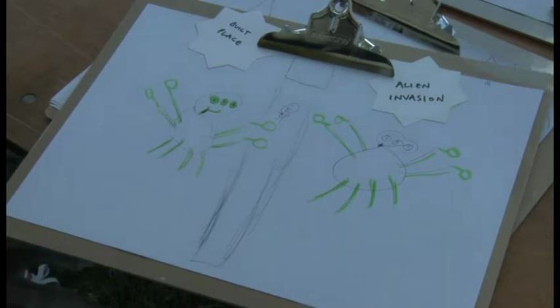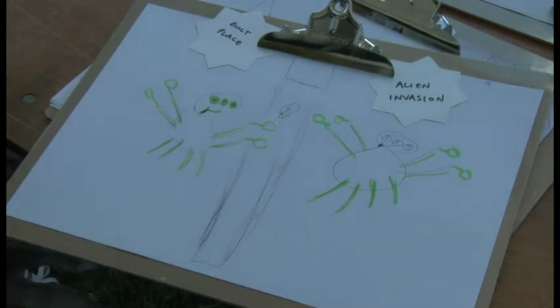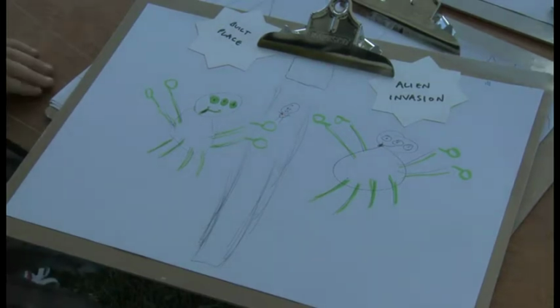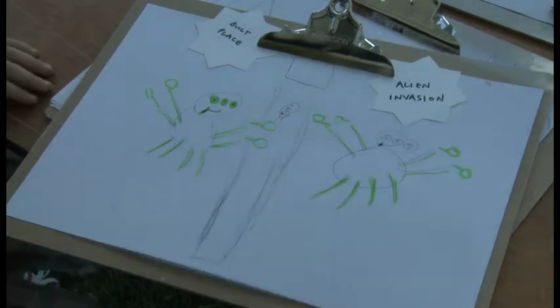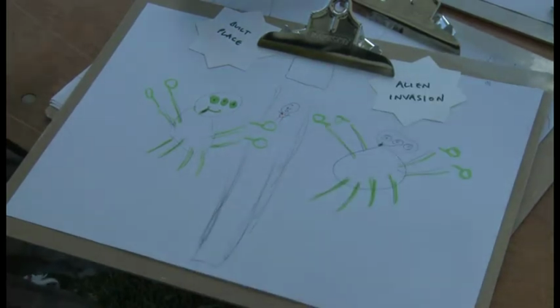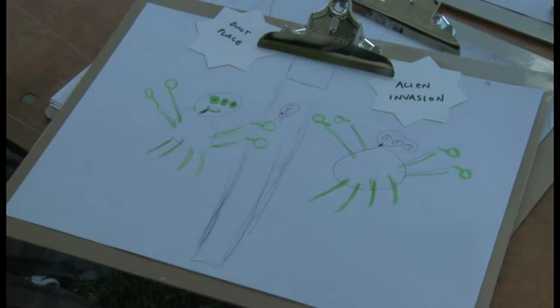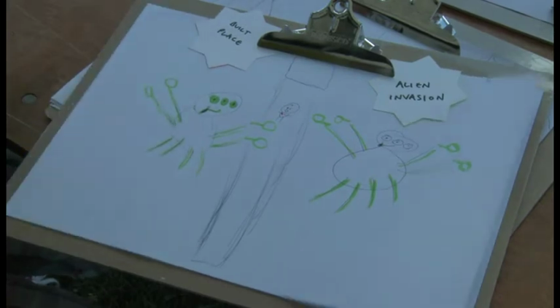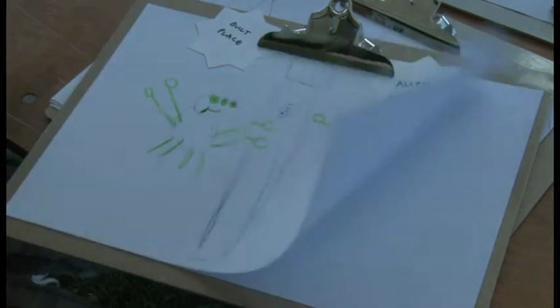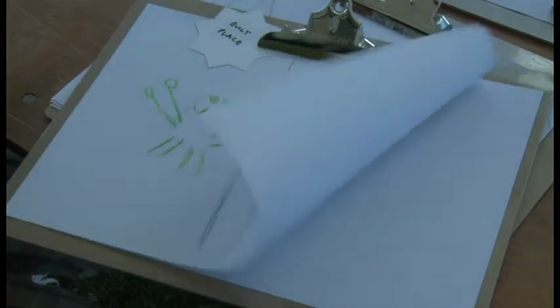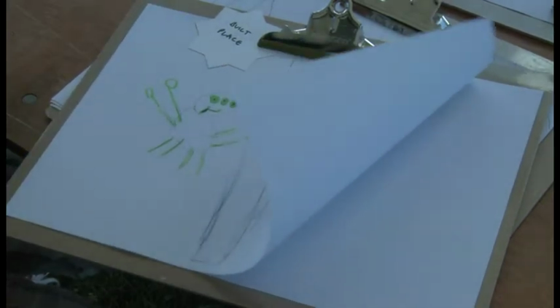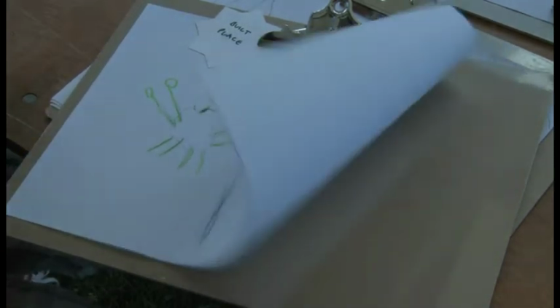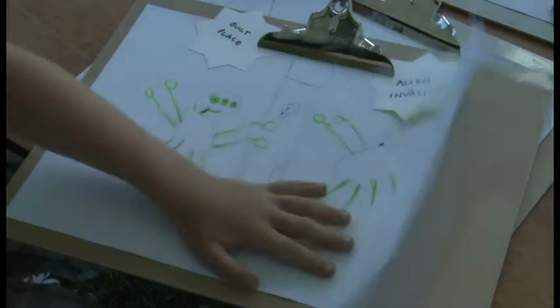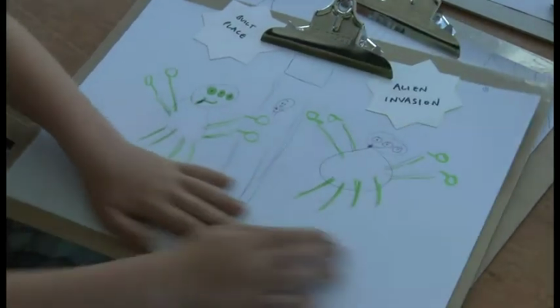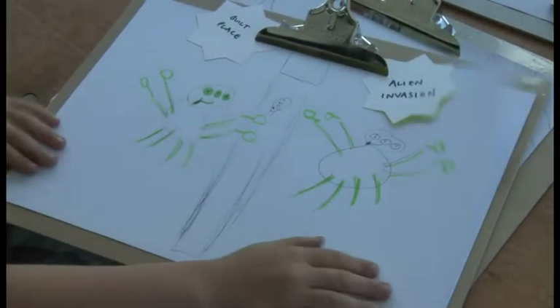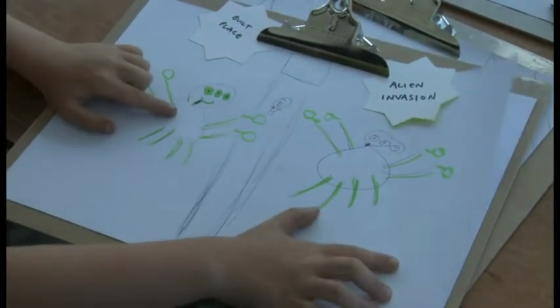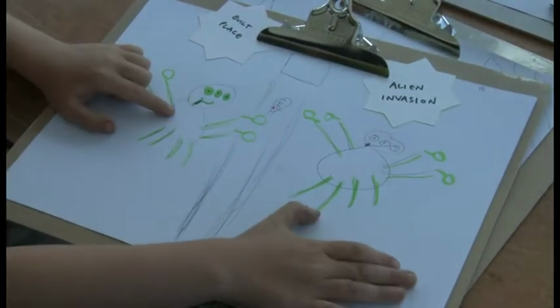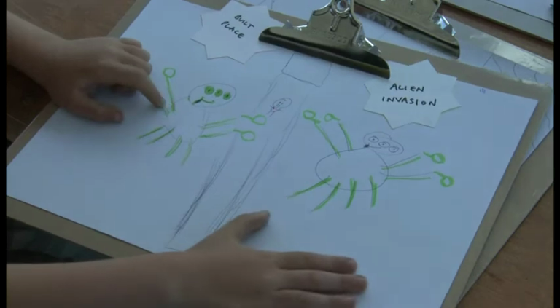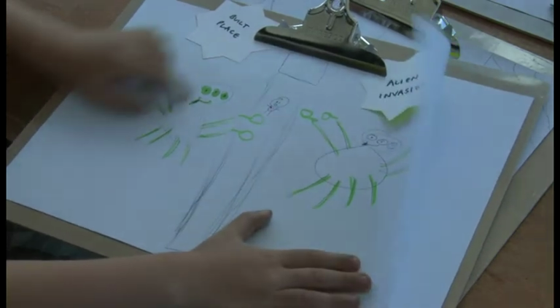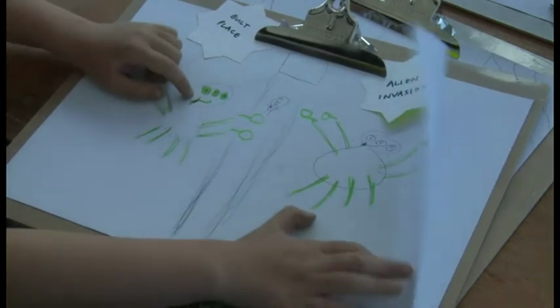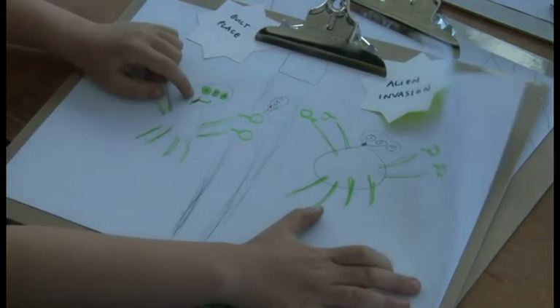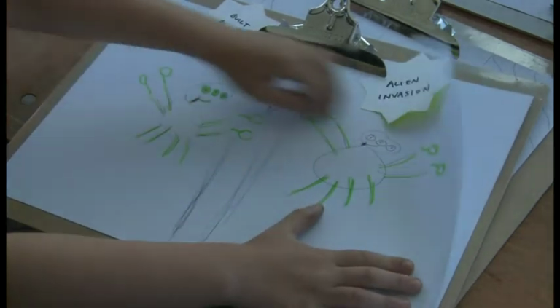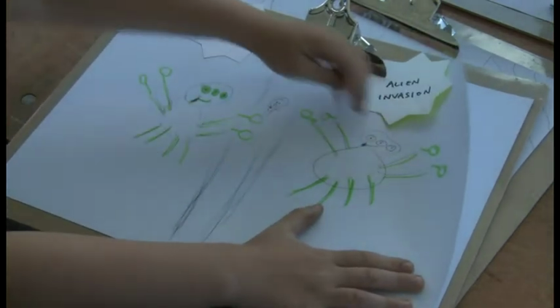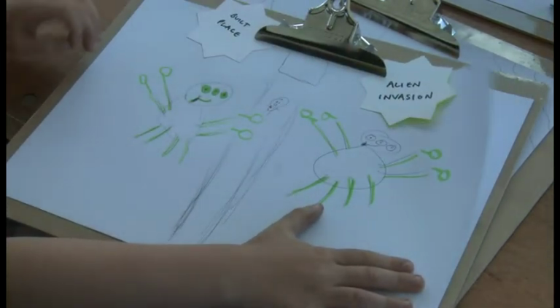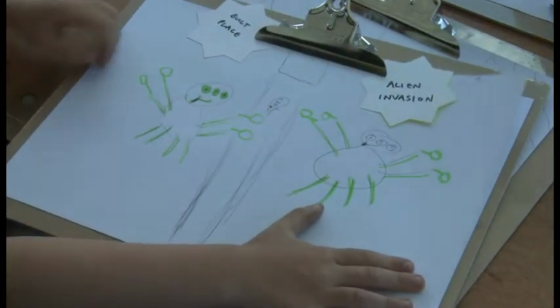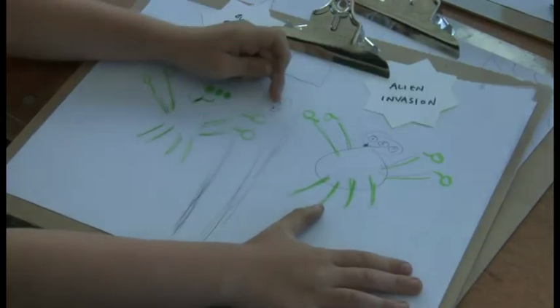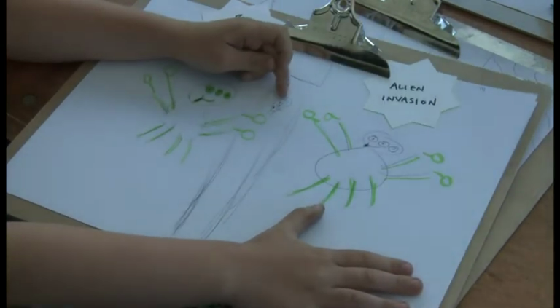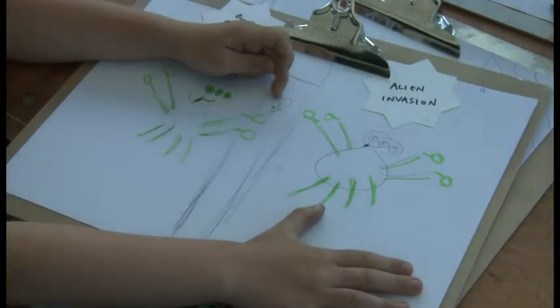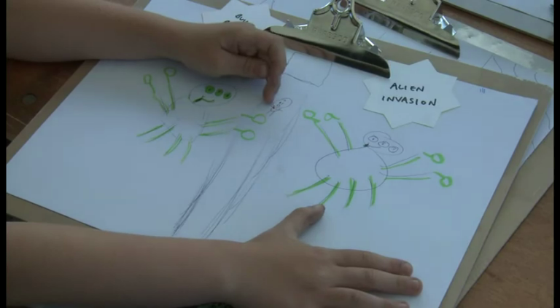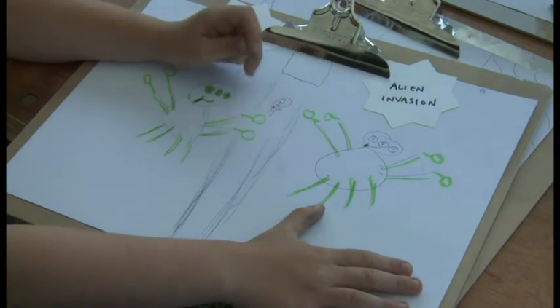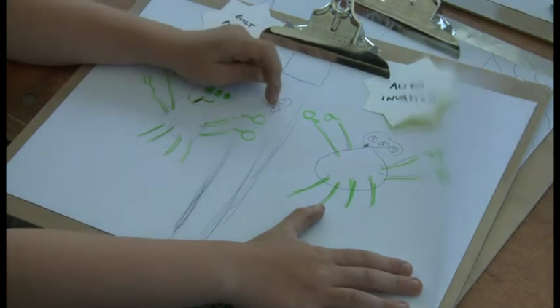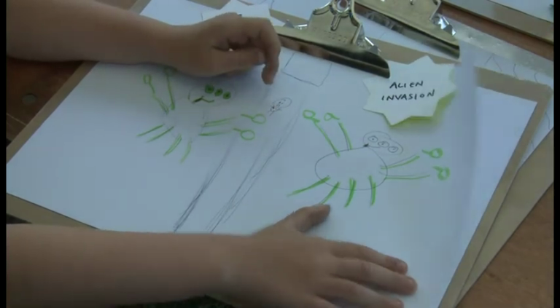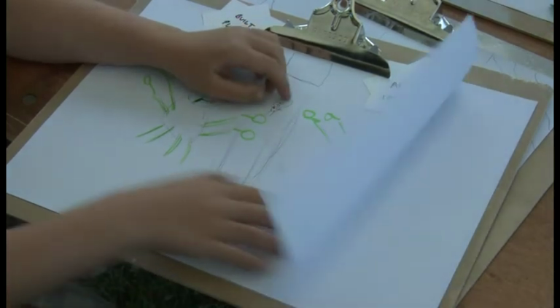My idea was to make it as interesting as I can. There's the aliens, there's their tongues out, there's the three eyes, and there's the man on the pier that's dead. So, thank you.